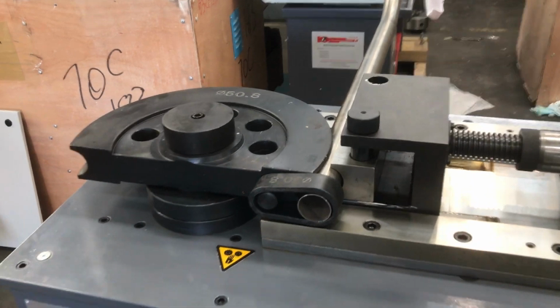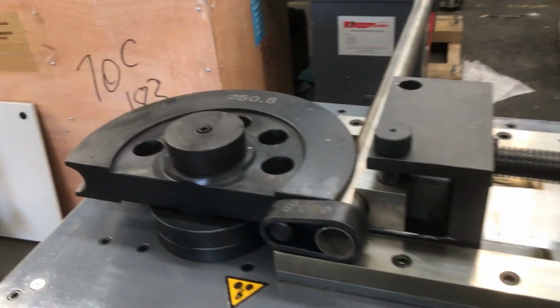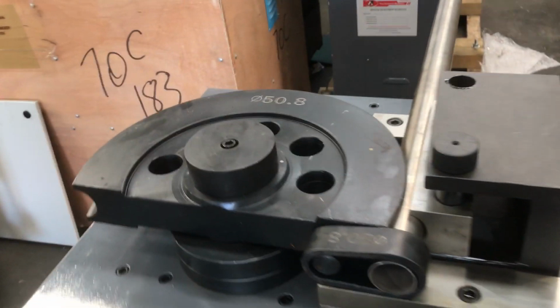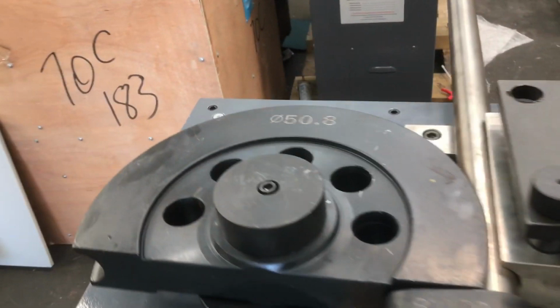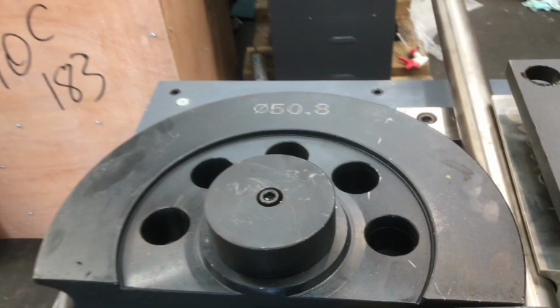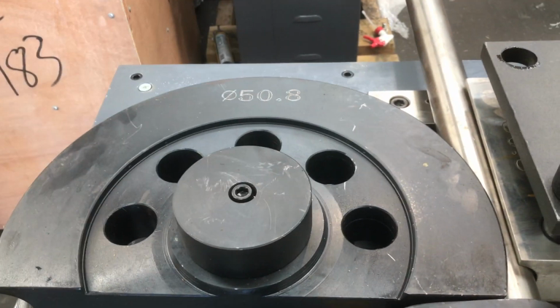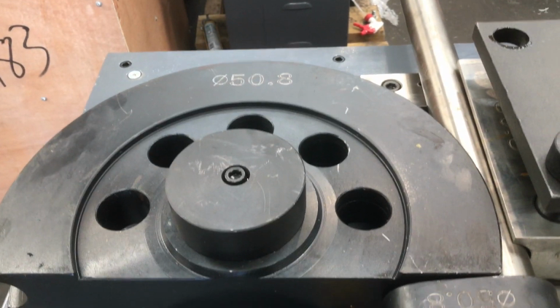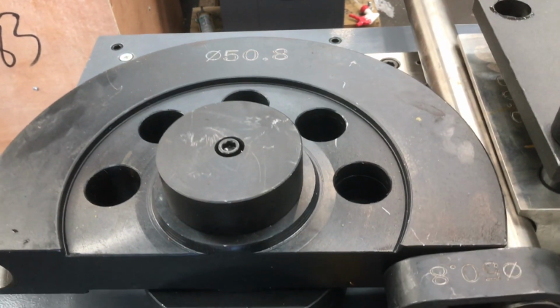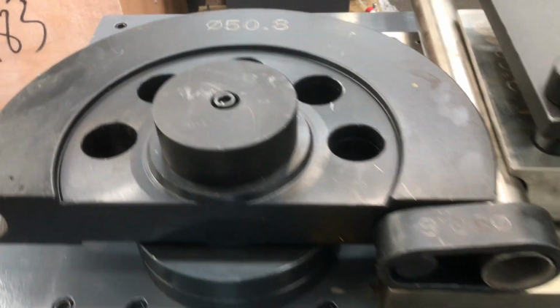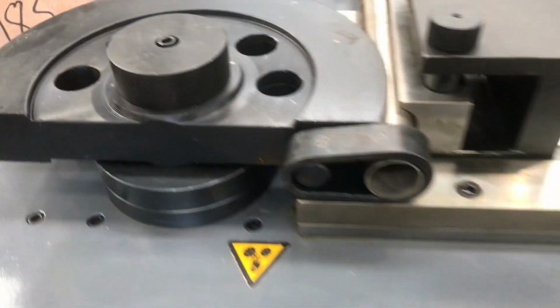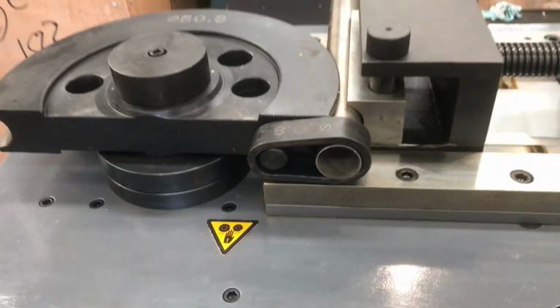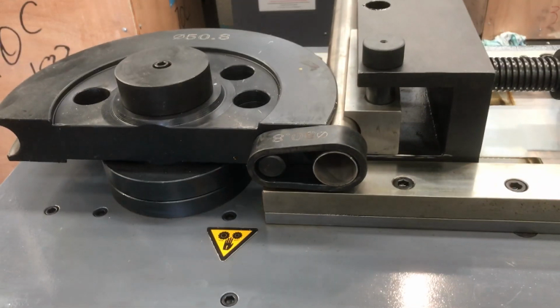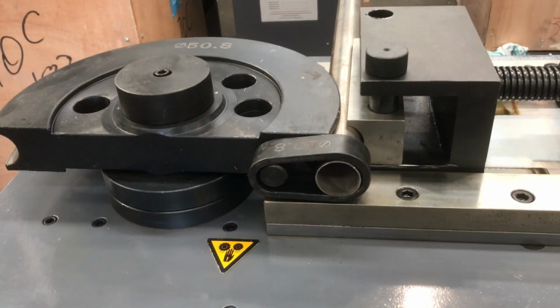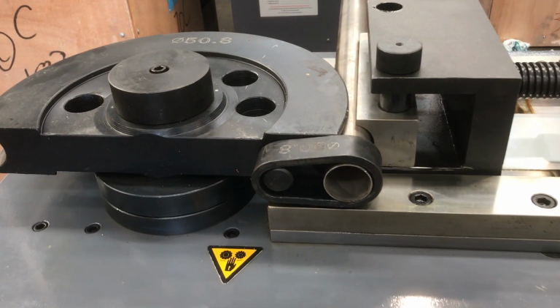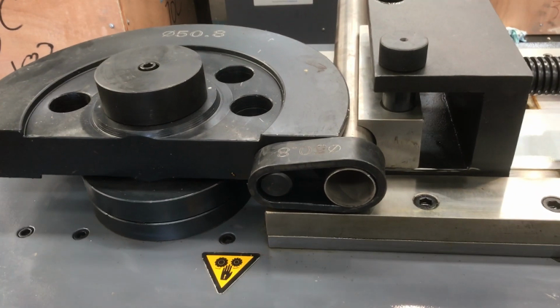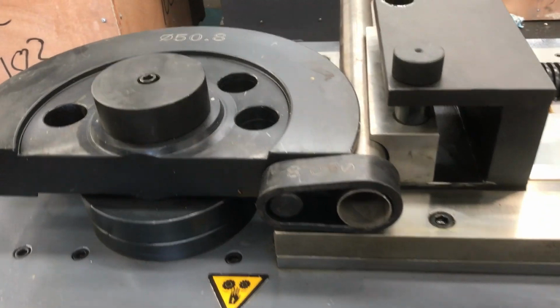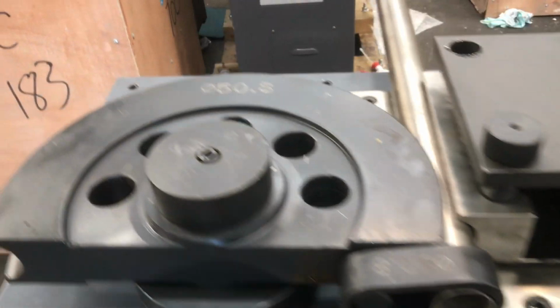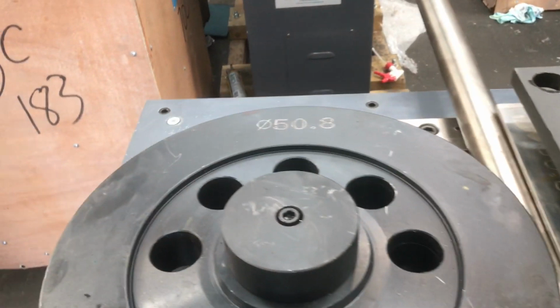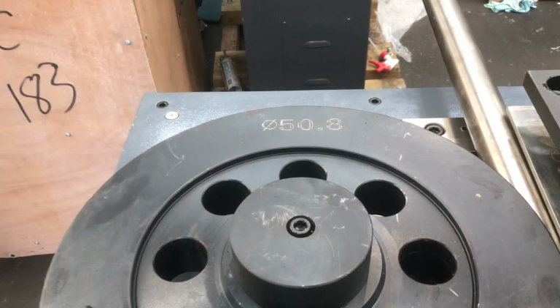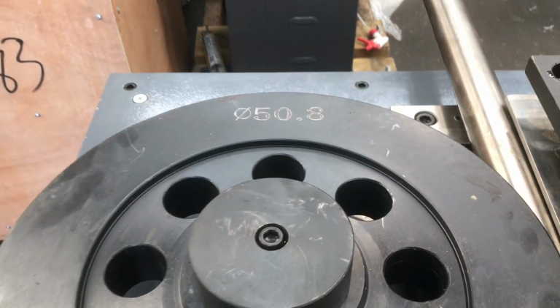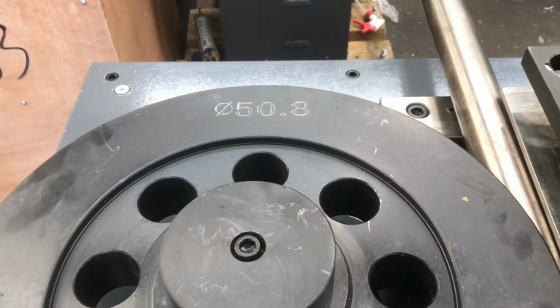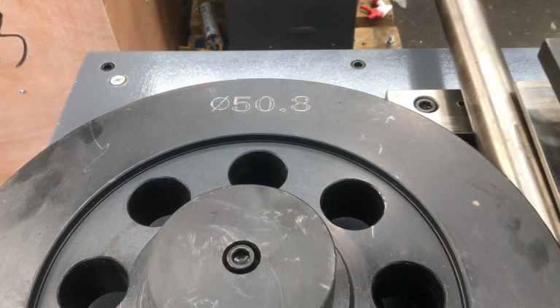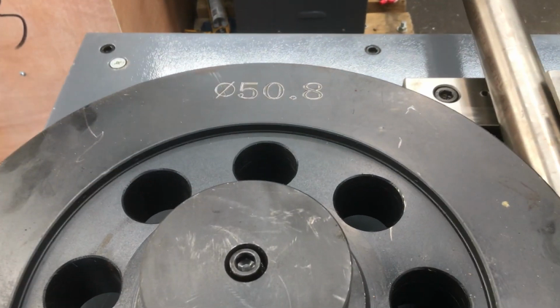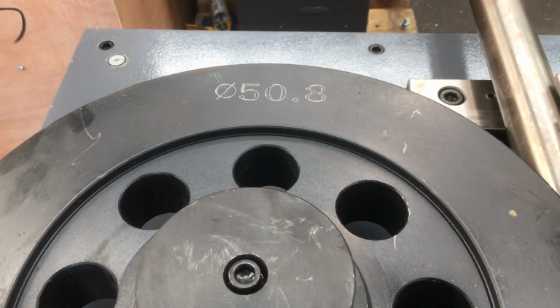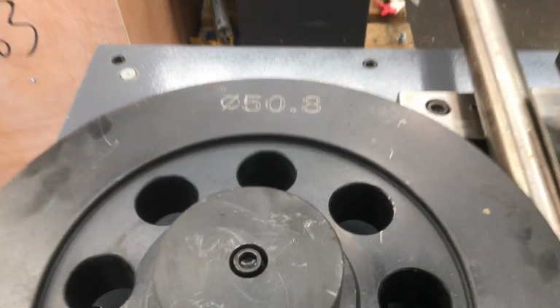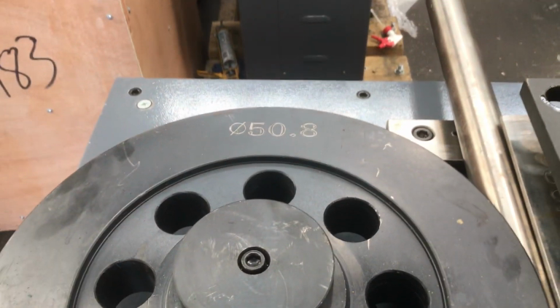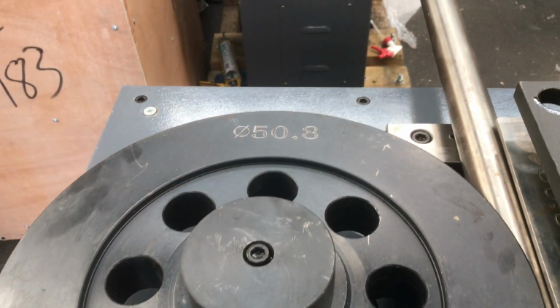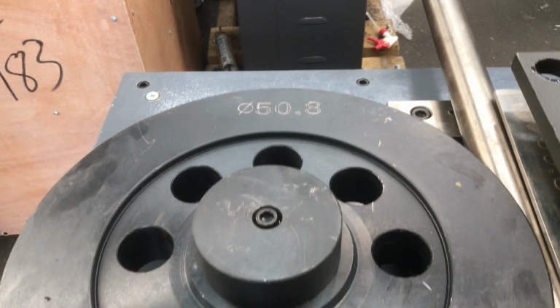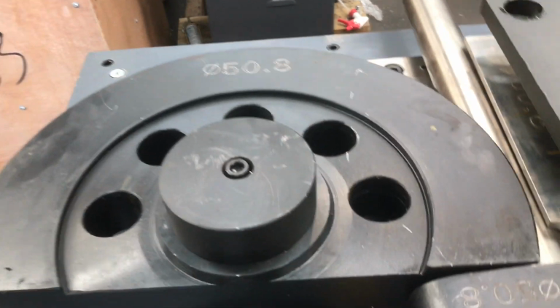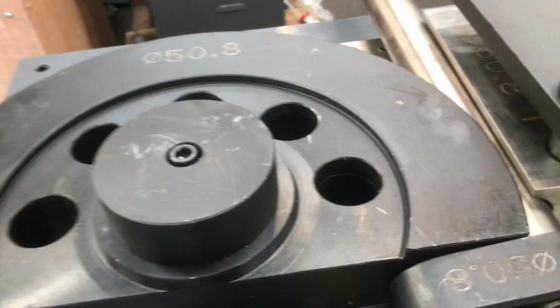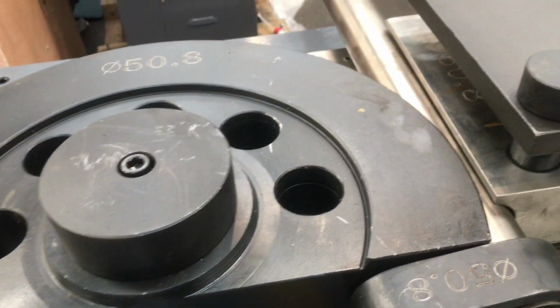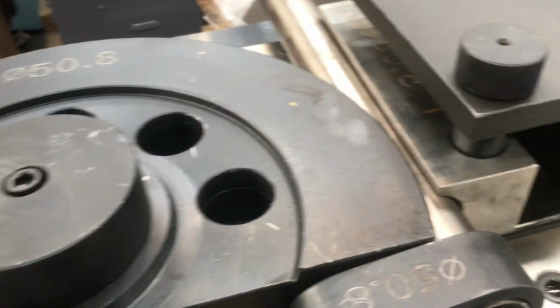Today we've got some stone of steel tooling set up in our Uni series that we offer with our Uni 70Cs. The stone of steel tooling comes in two sizes only at this stage — 50.8 and 38.1. It has a special wiper, as you can see there.